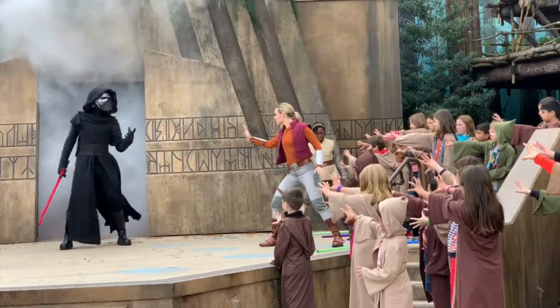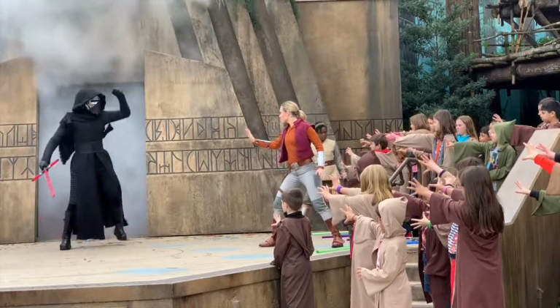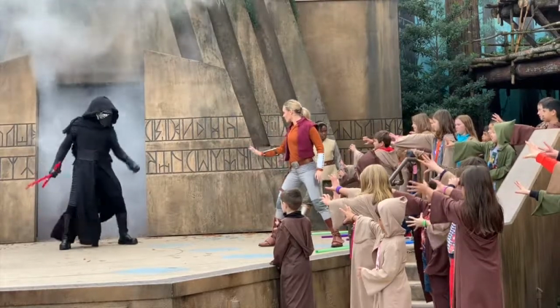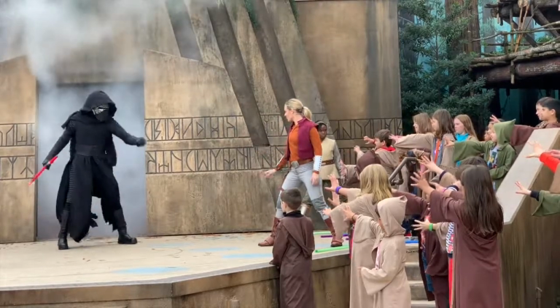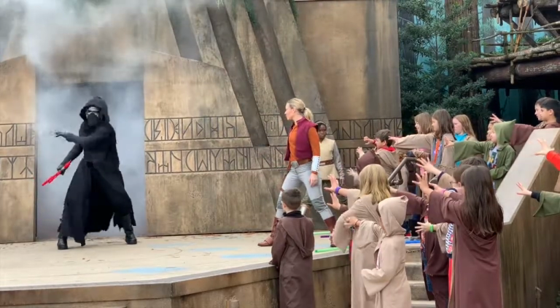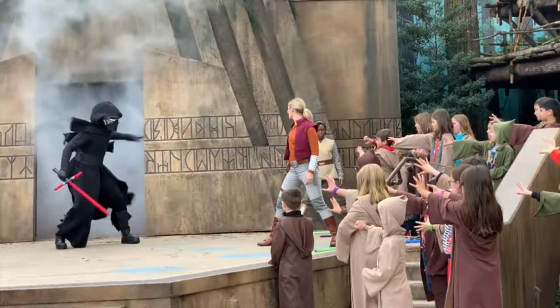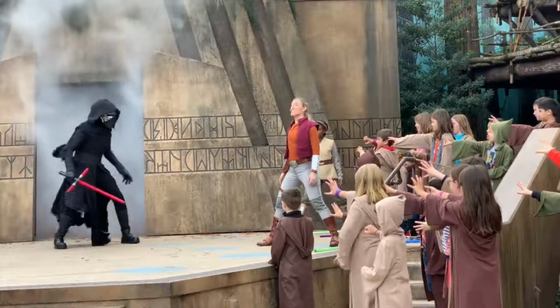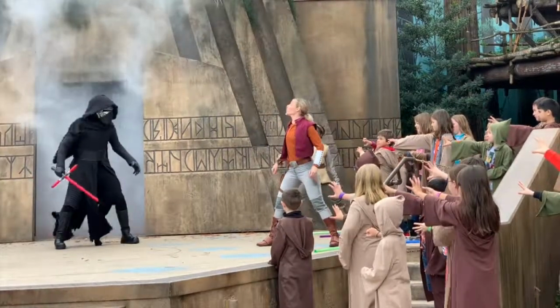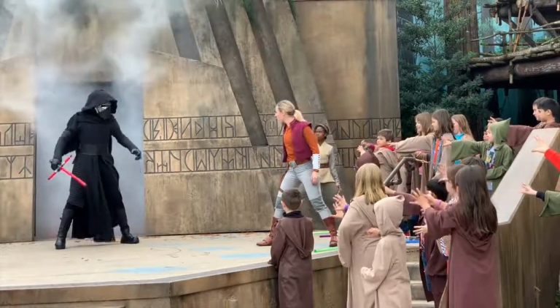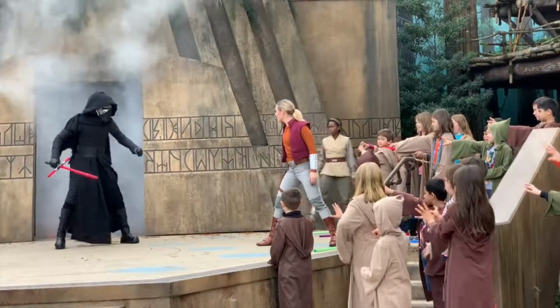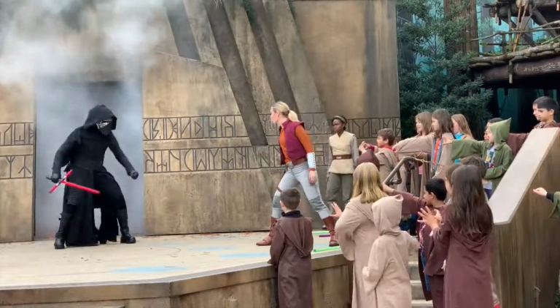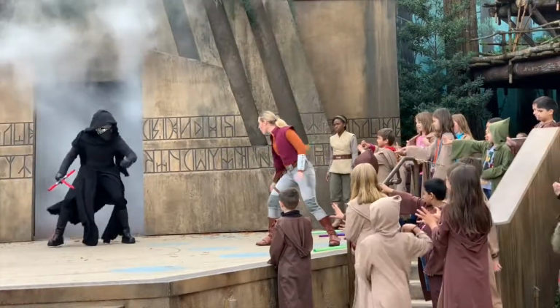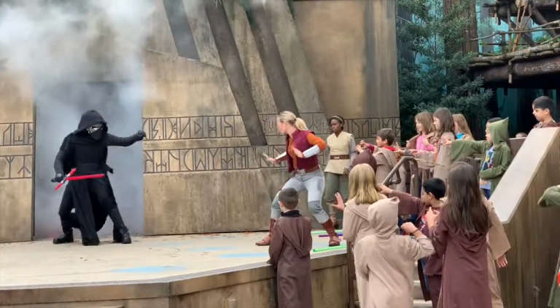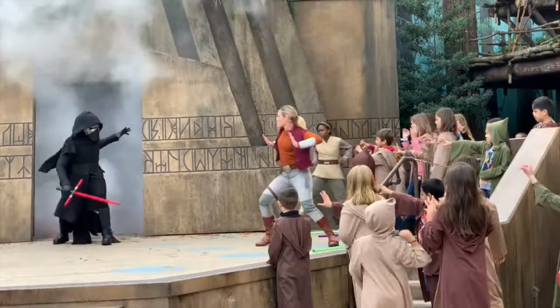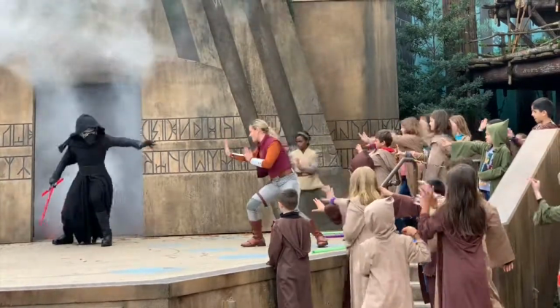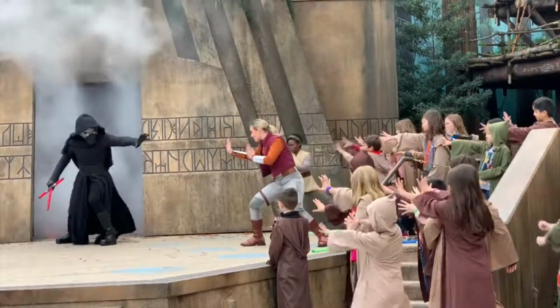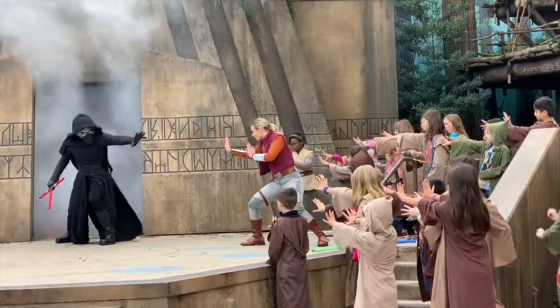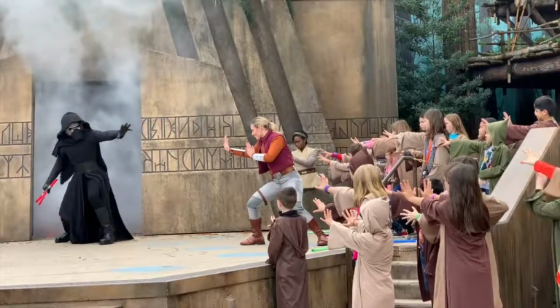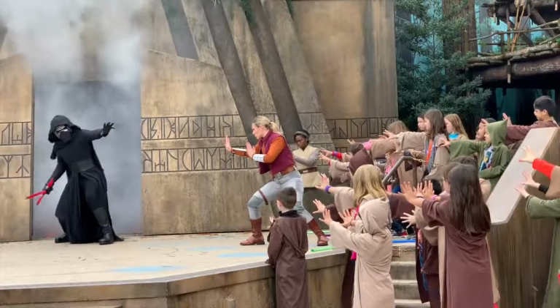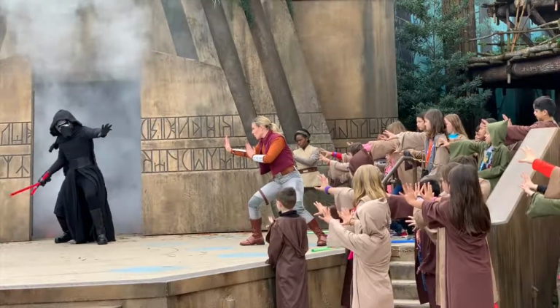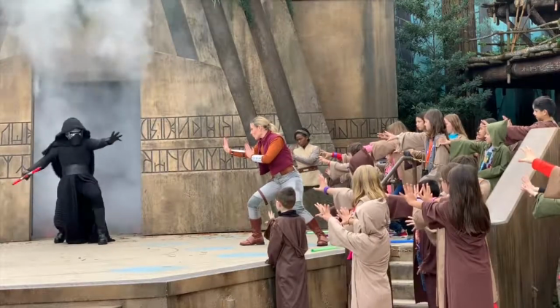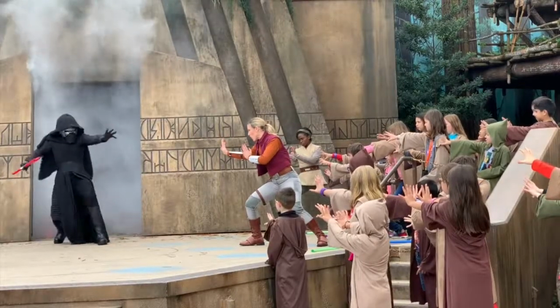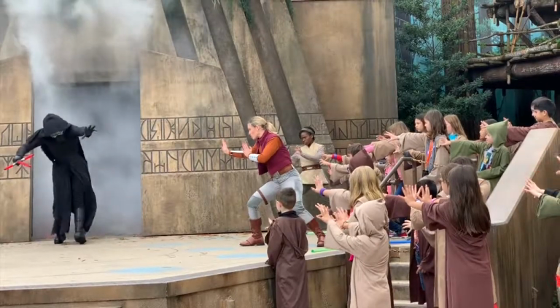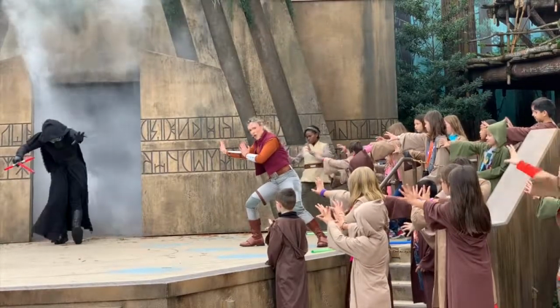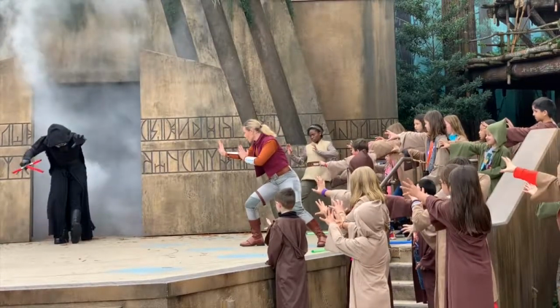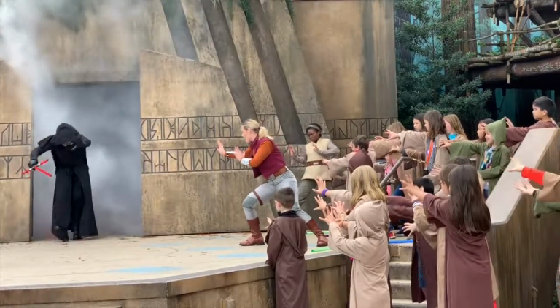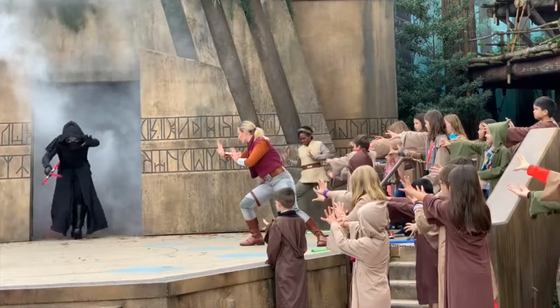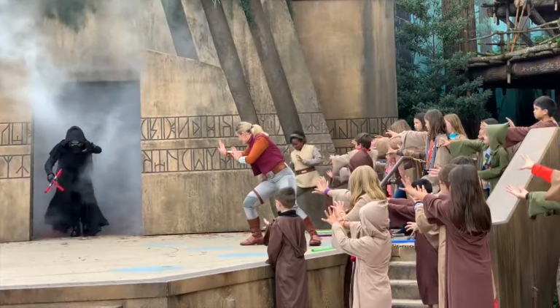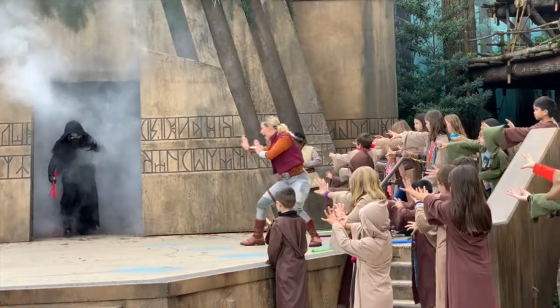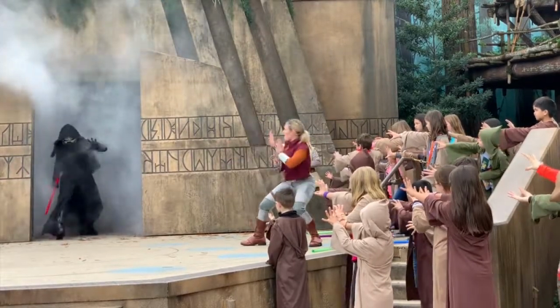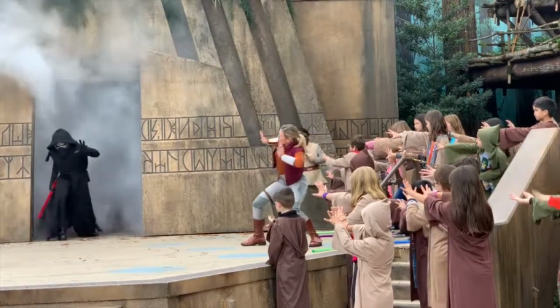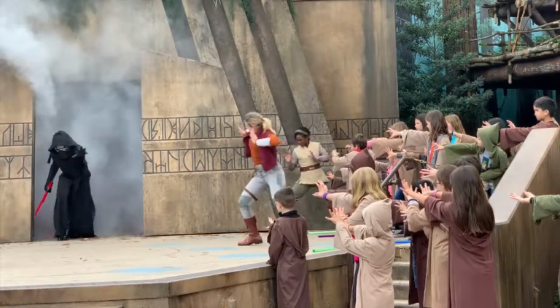There are 20 shows every day, with up to 30 spots in each show, for kids to join the Jedi Training Academy at Disney's Hollywood Studios at Walt Disney World.